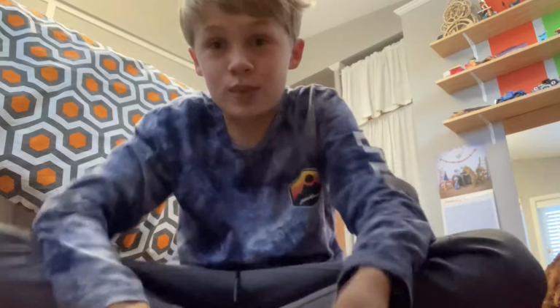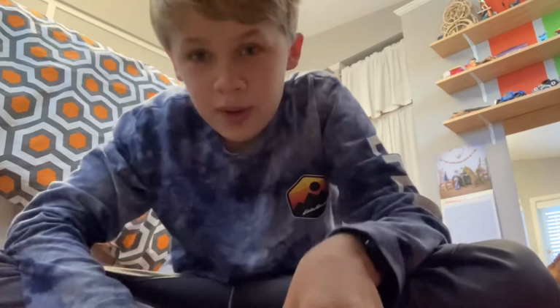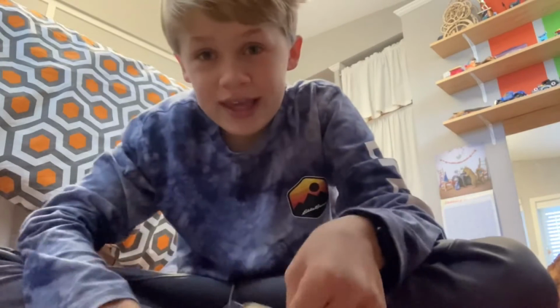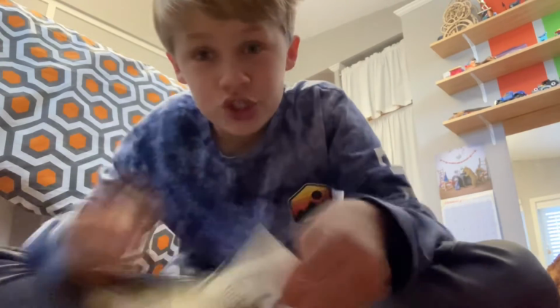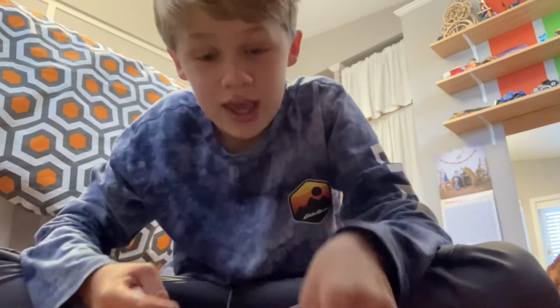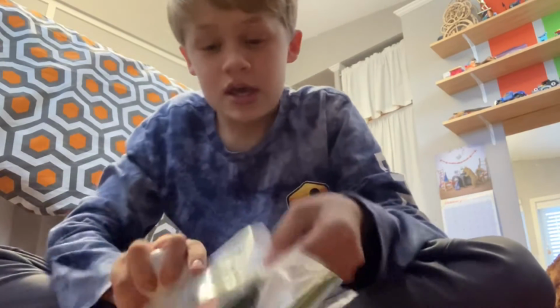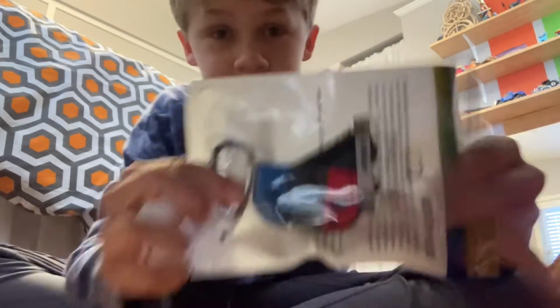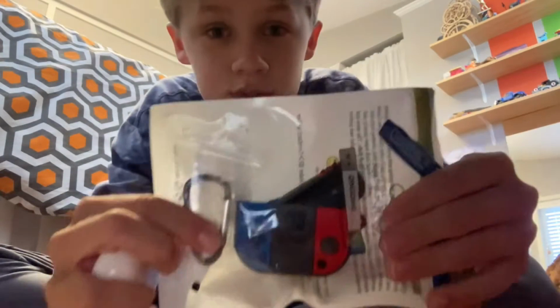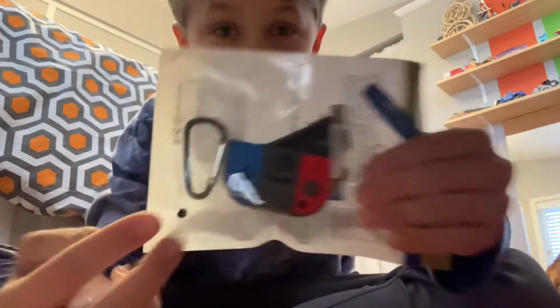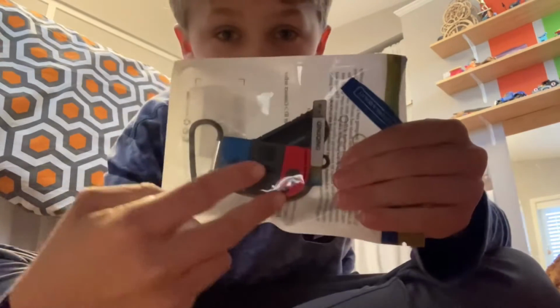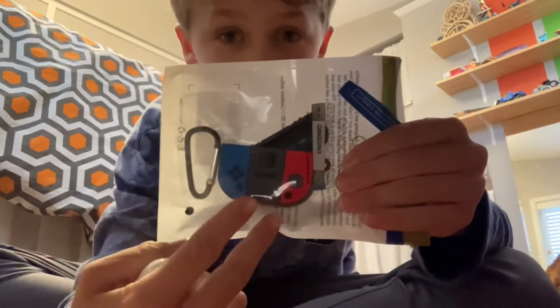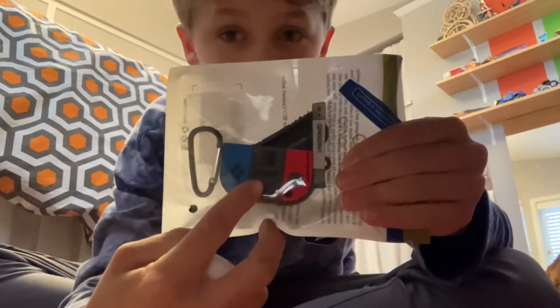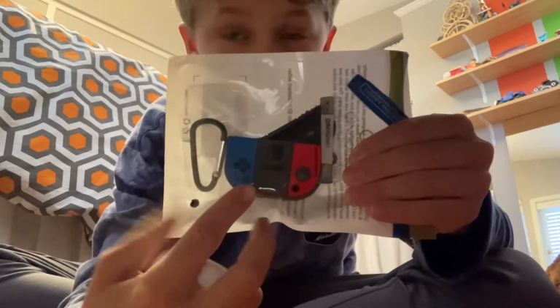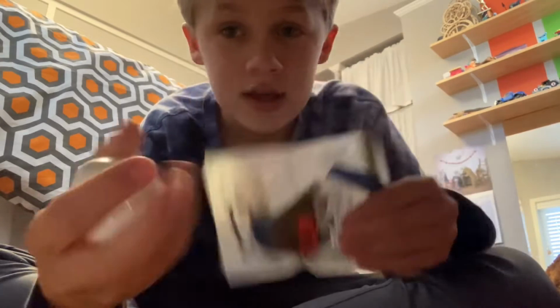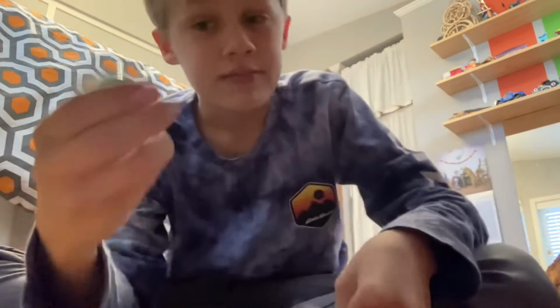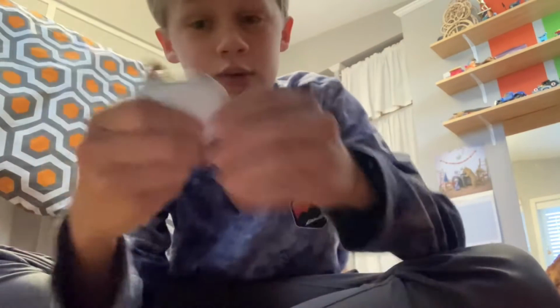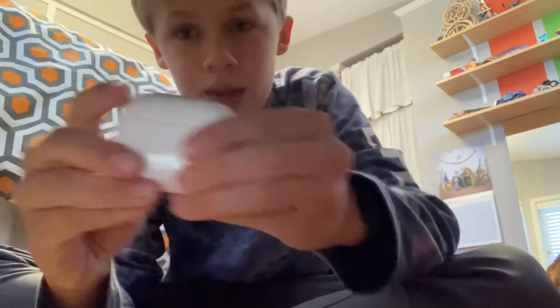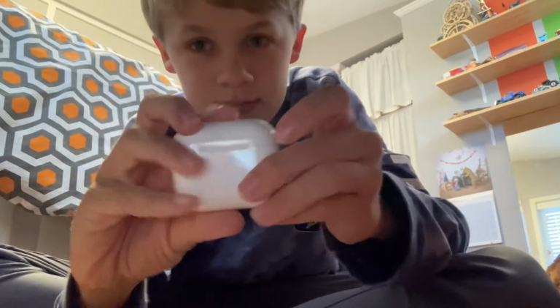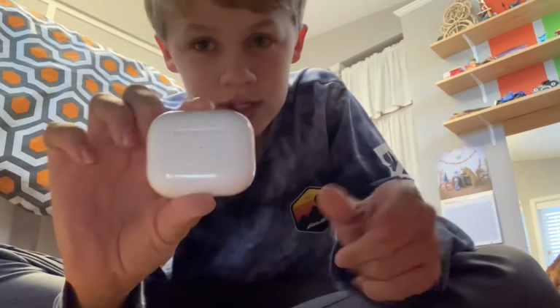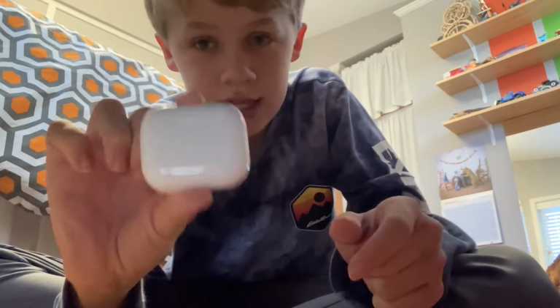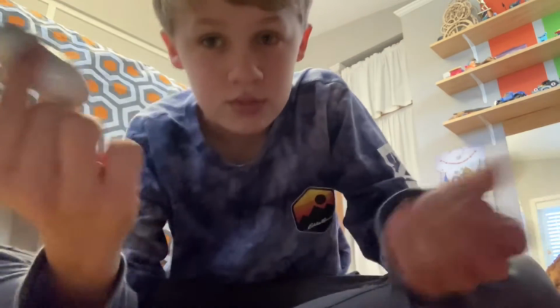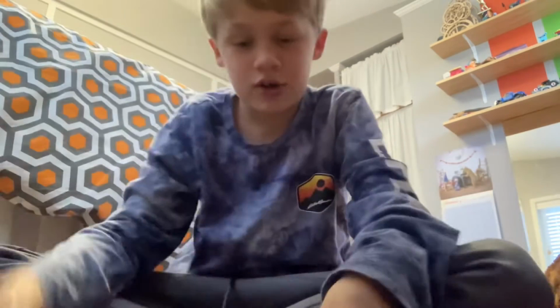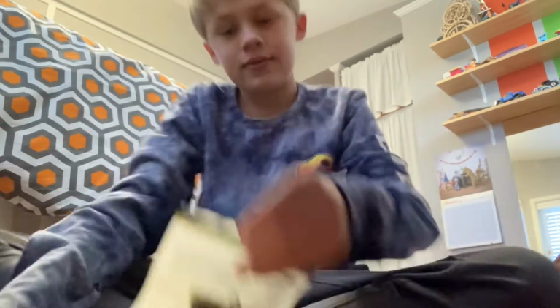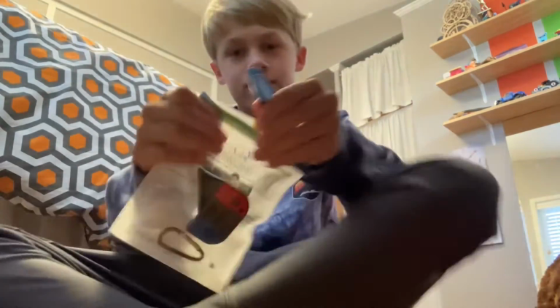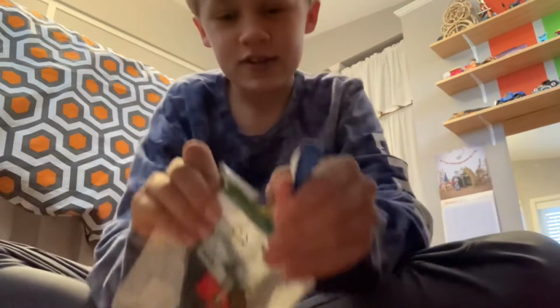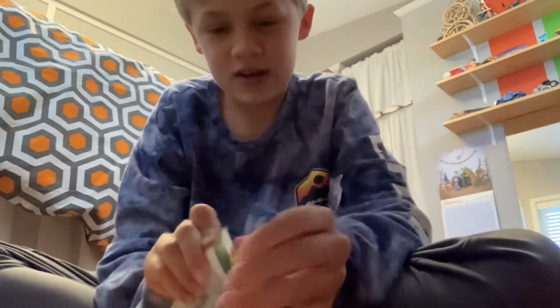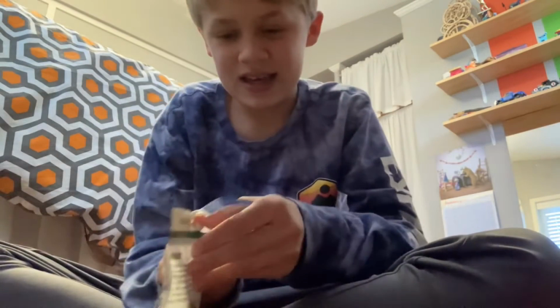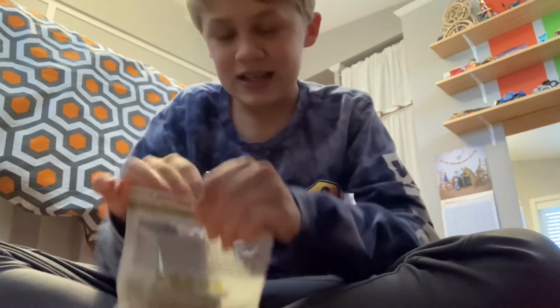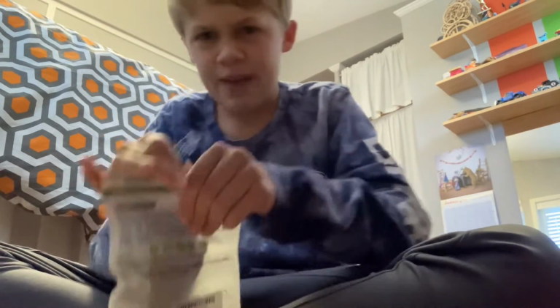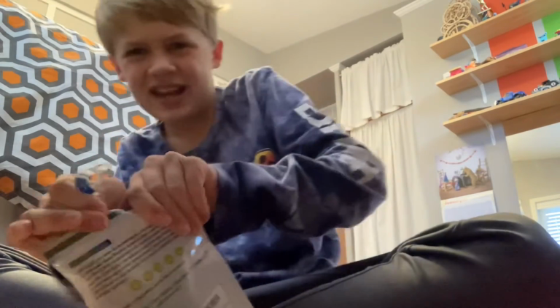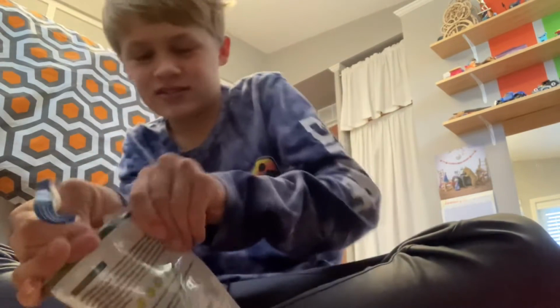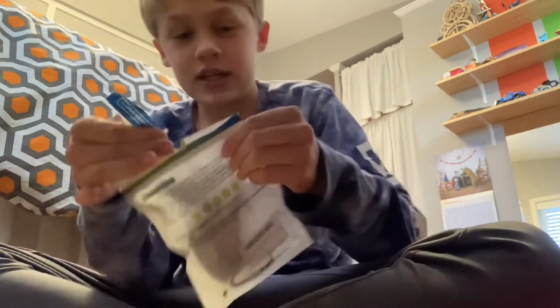My AirPods 3 case just came — it's a Nintendo Switch case, it's beautiful. We're gonna pop it on these bad boys and start opening. I've been waiting three days.